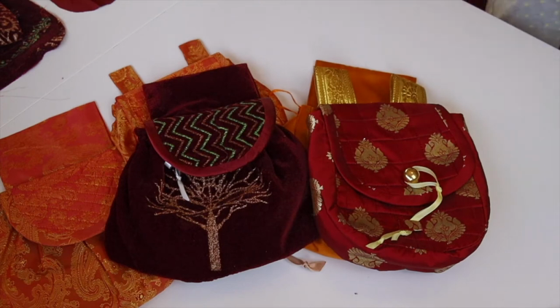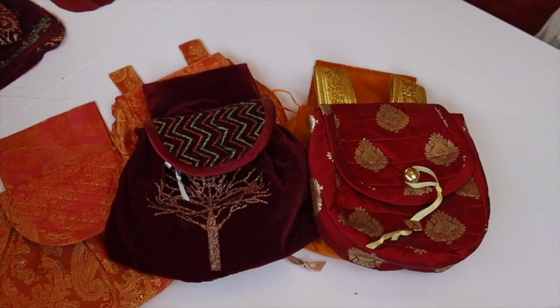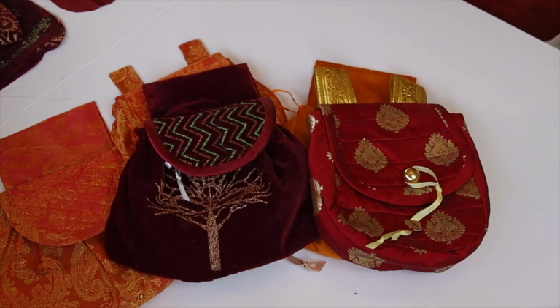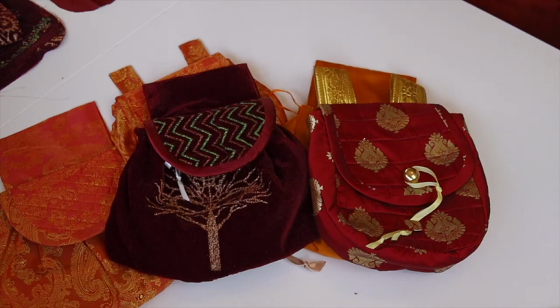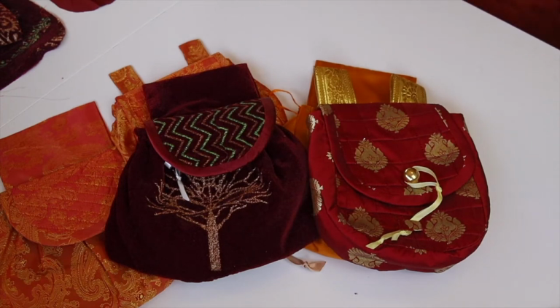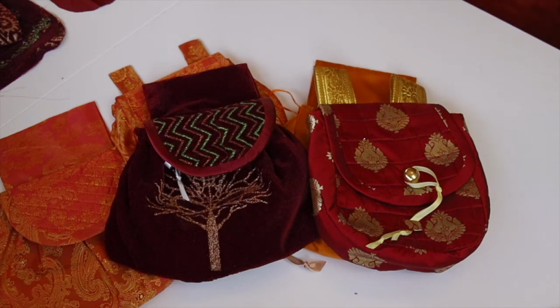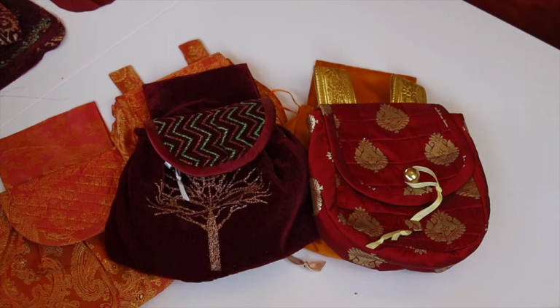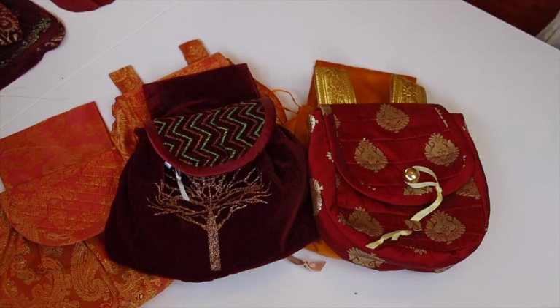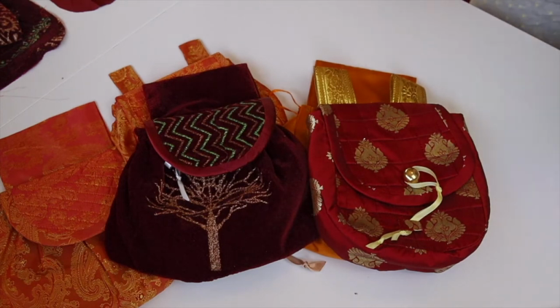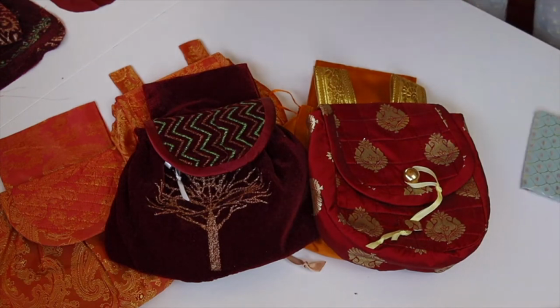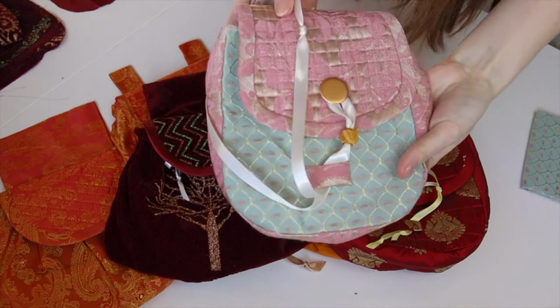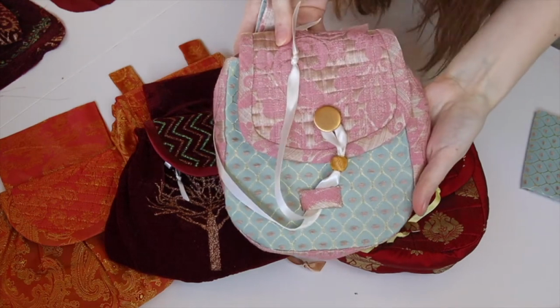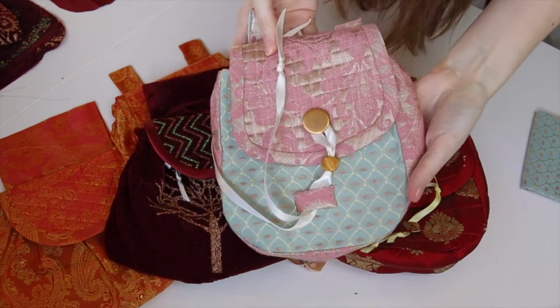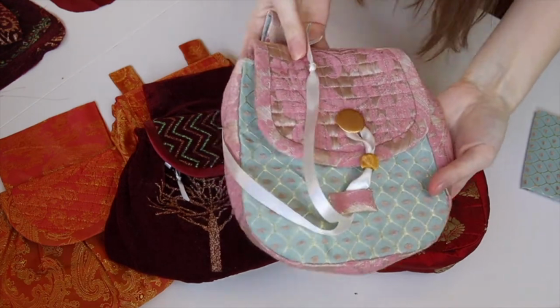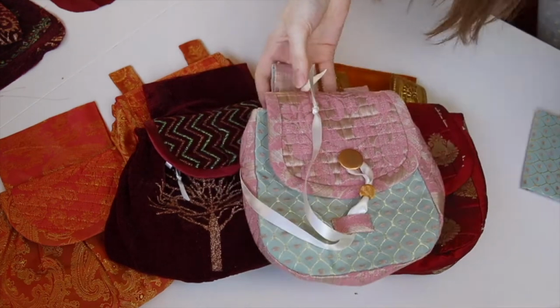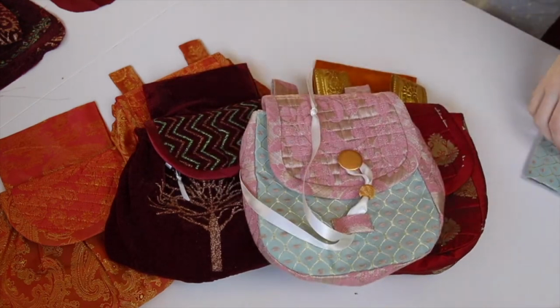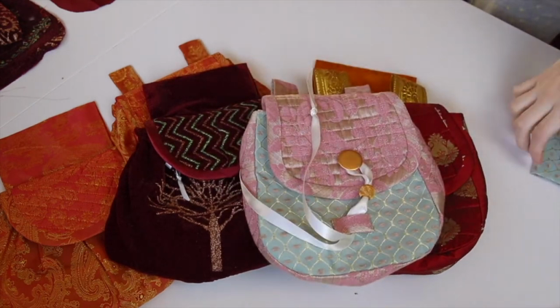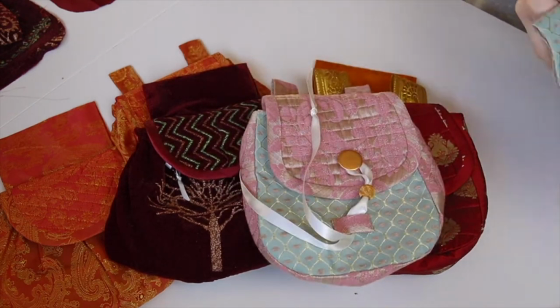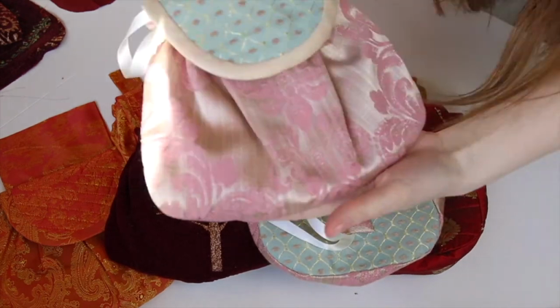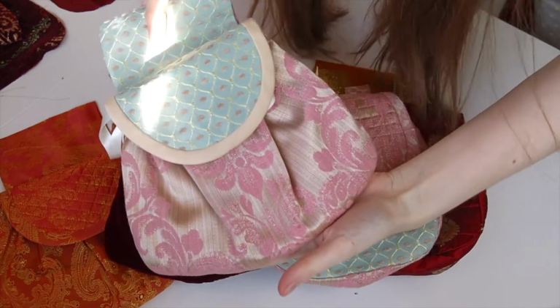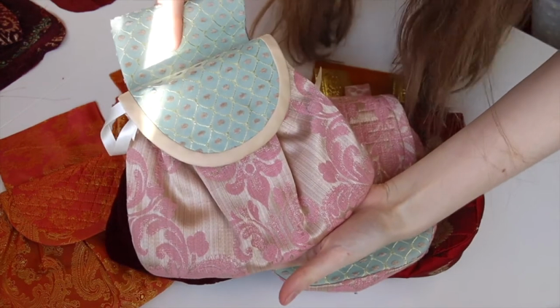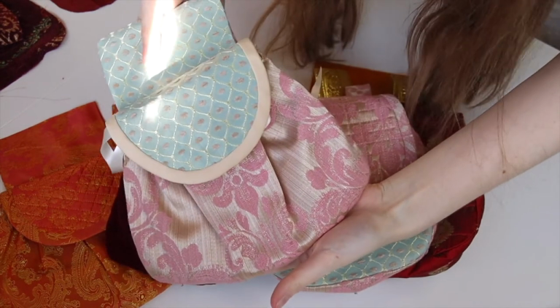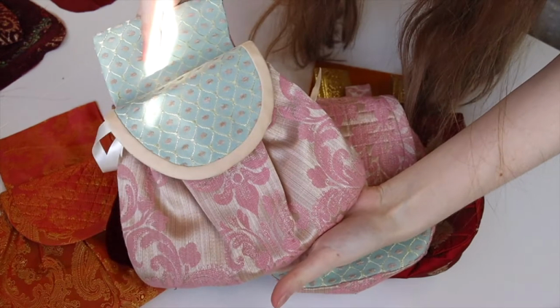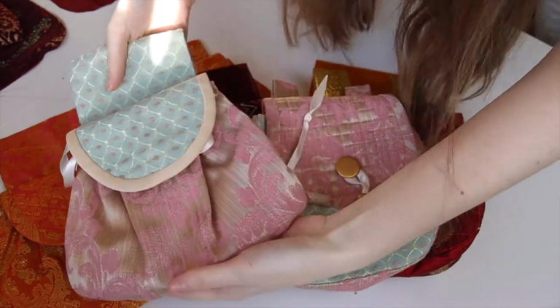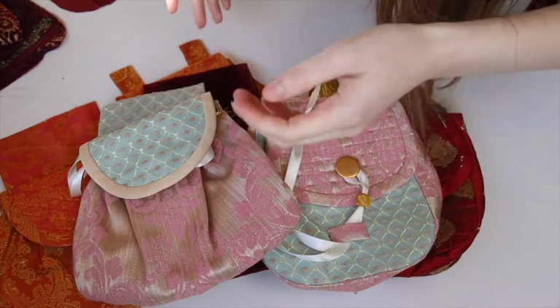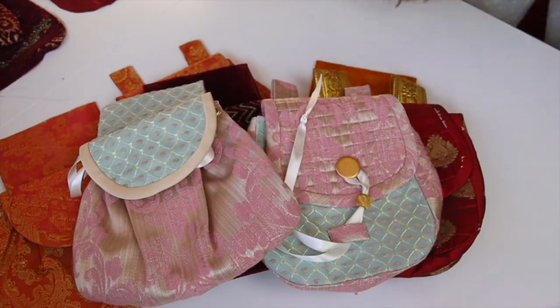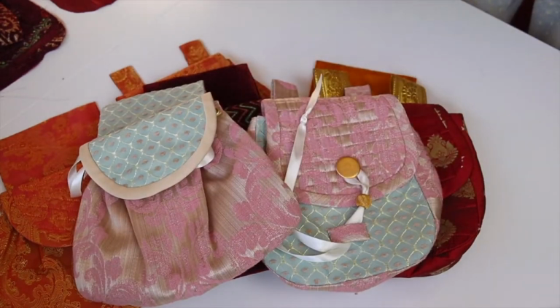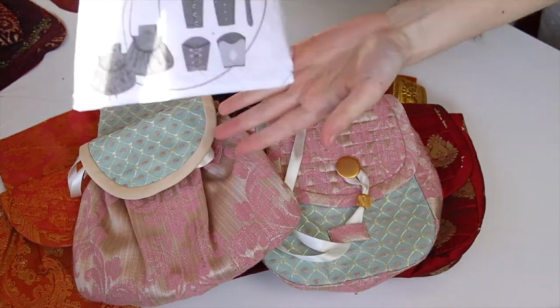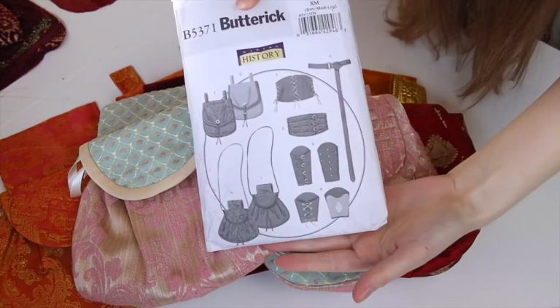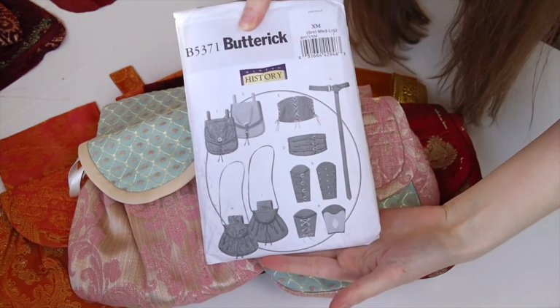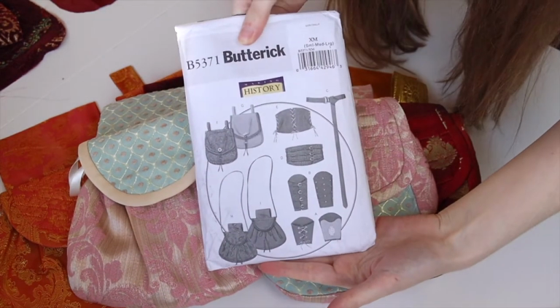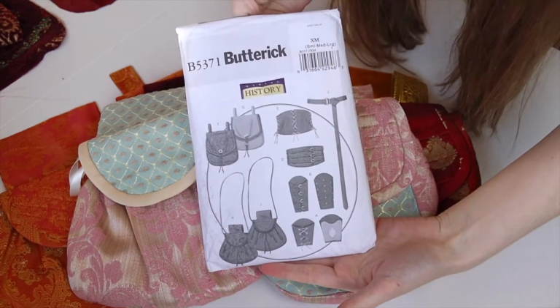I'm using Buttrick B5371 as my pattern and there's two styles which I arbitrarily refer to as square bags and round bags. However, you can totally use the same techniques I'm doing with other similar patterns.